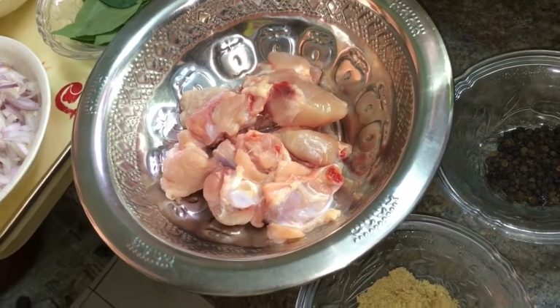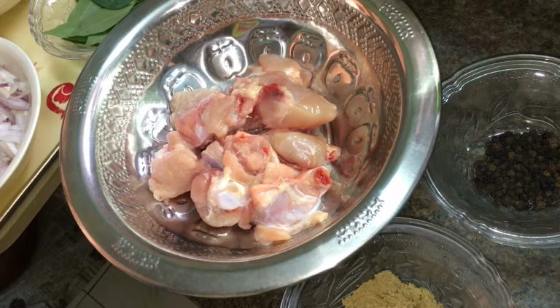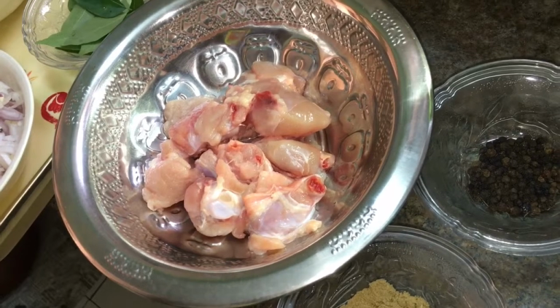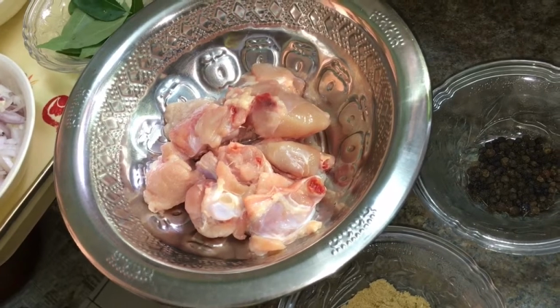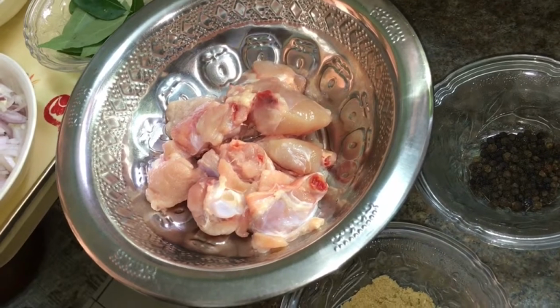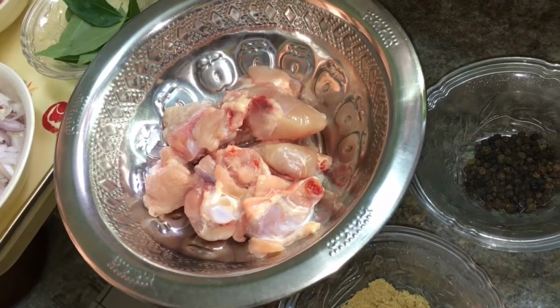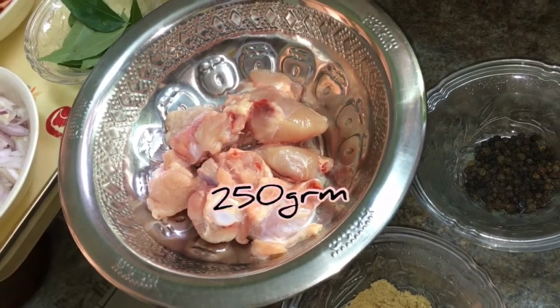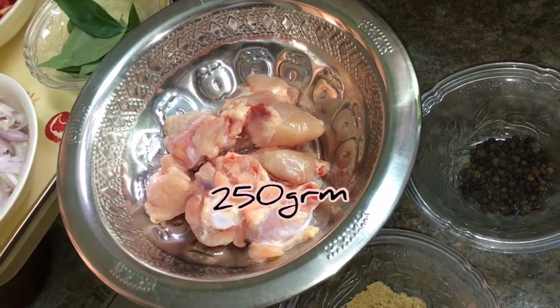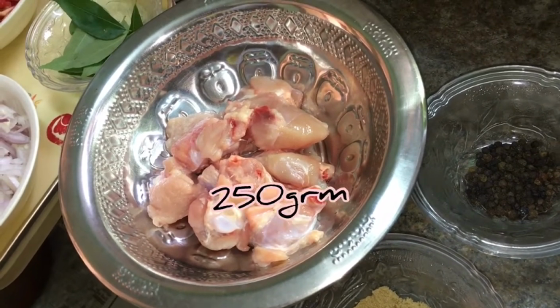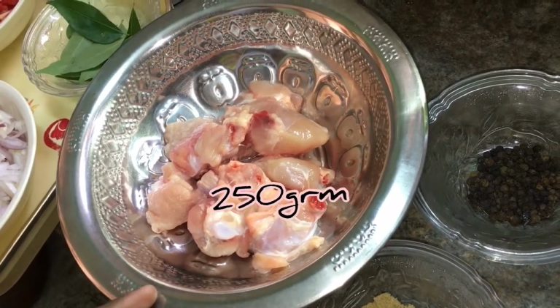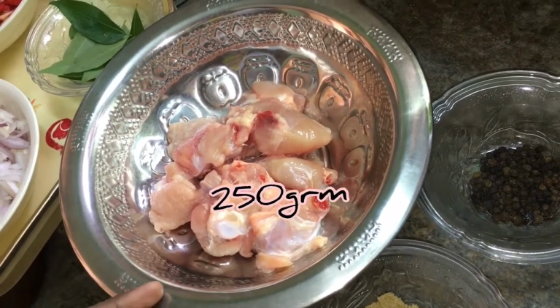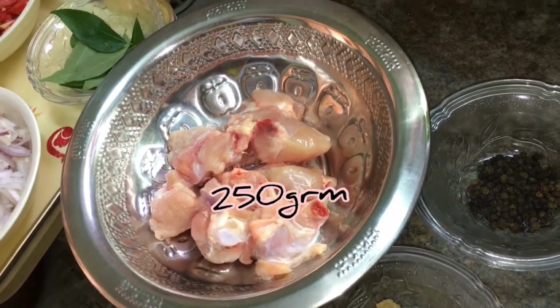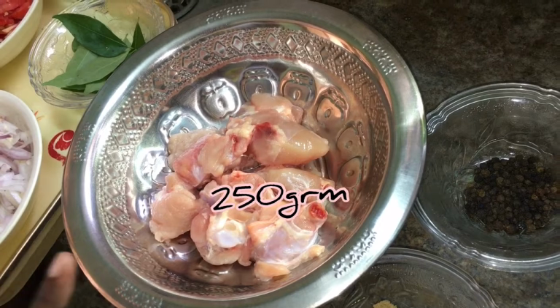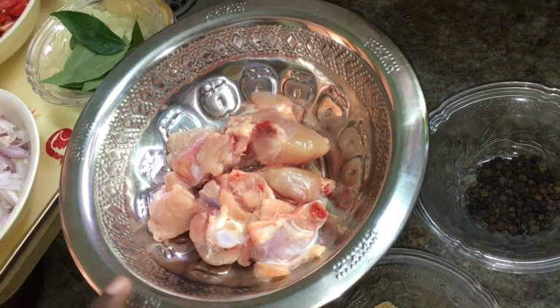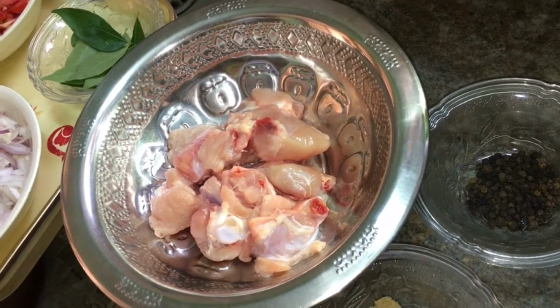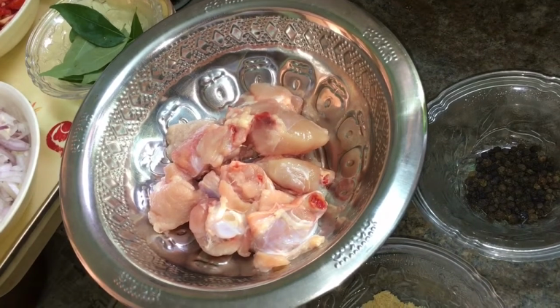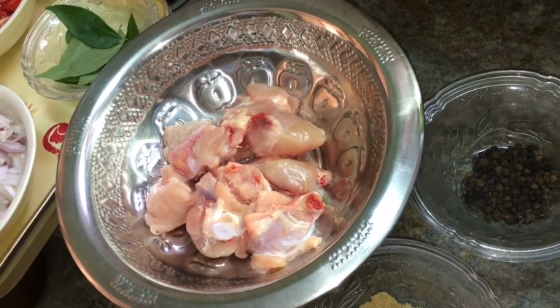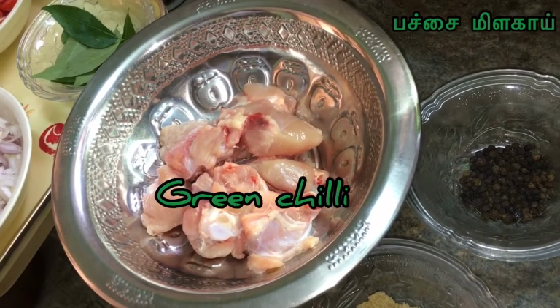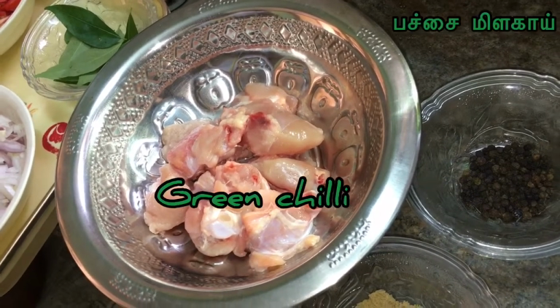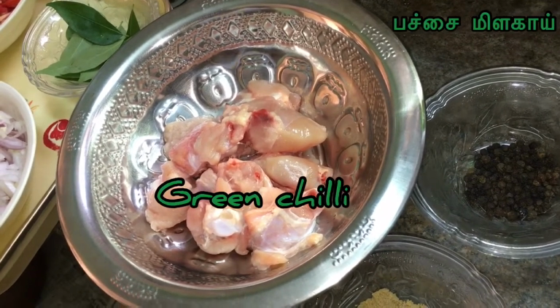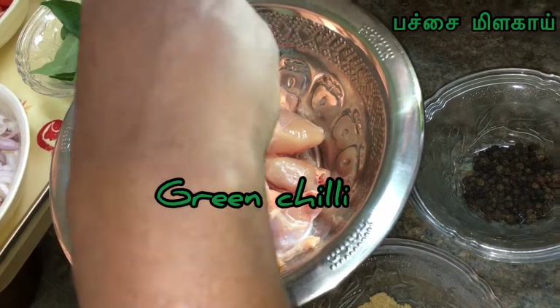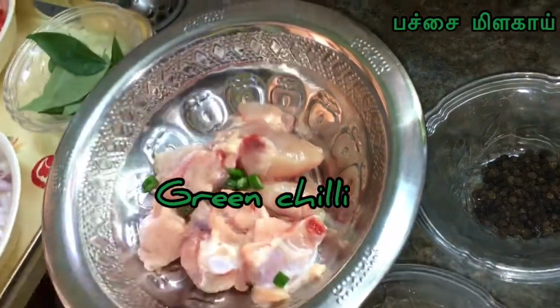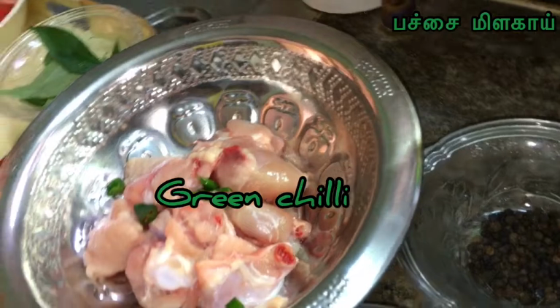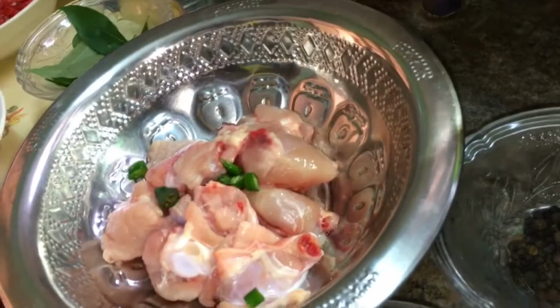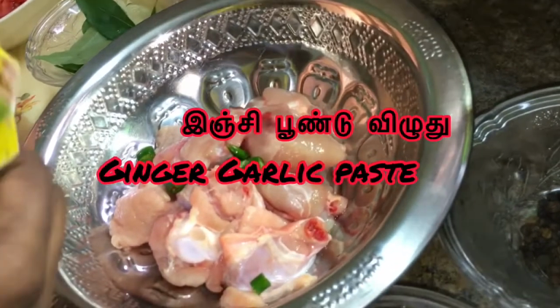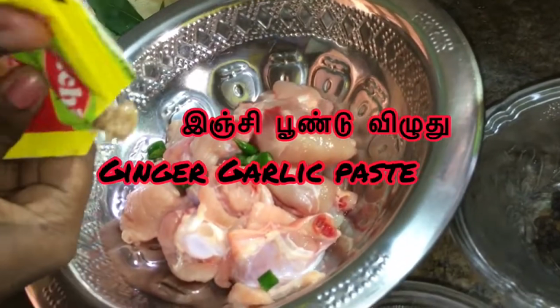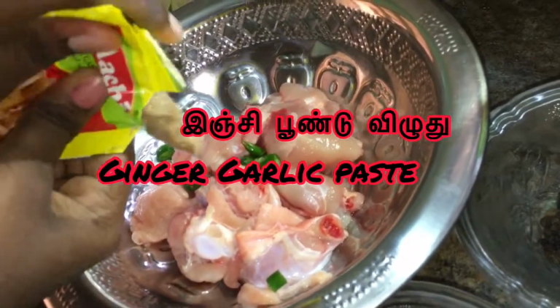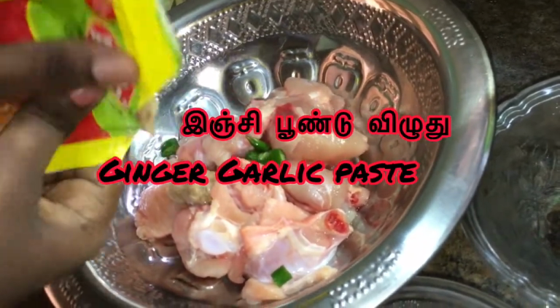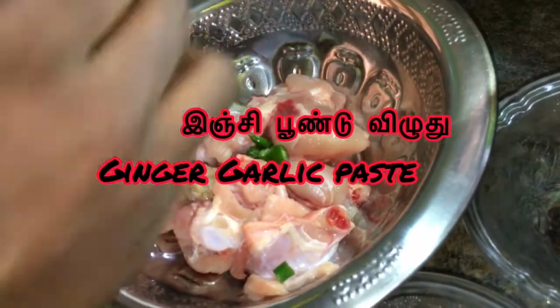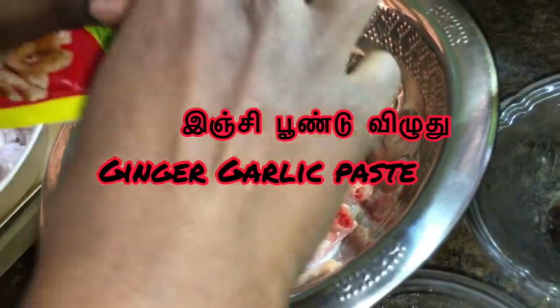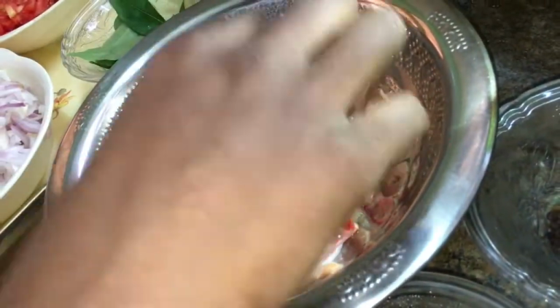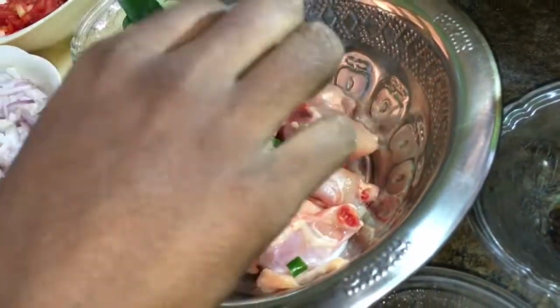We are going to make a small quantity of chicken. Now we are going to add 250g chicken. Now we are going to add a half chili or green chili. Add 1 spoon of ginger paste. Now let's add 250g chicken gravy.